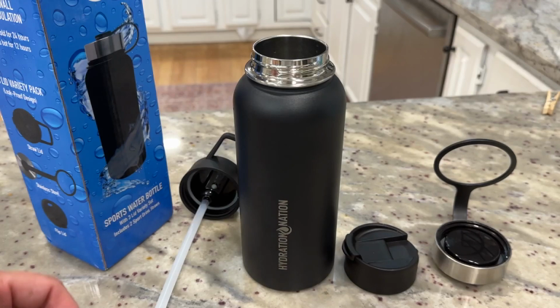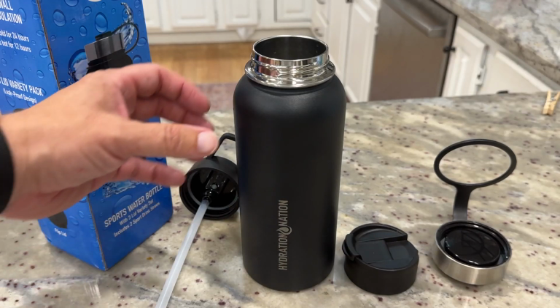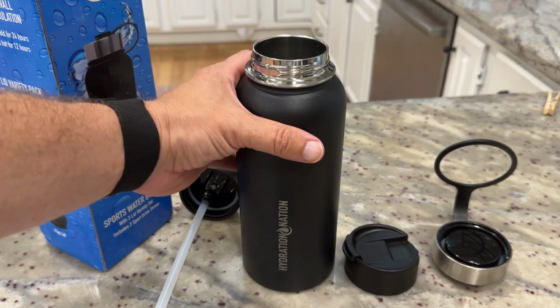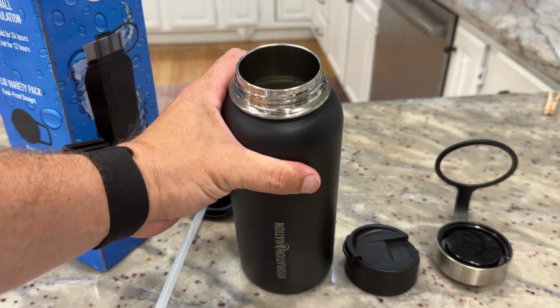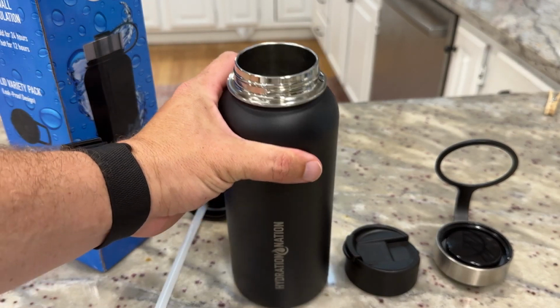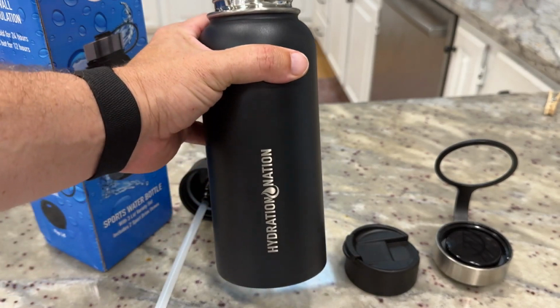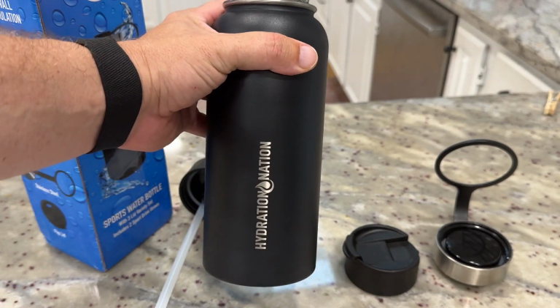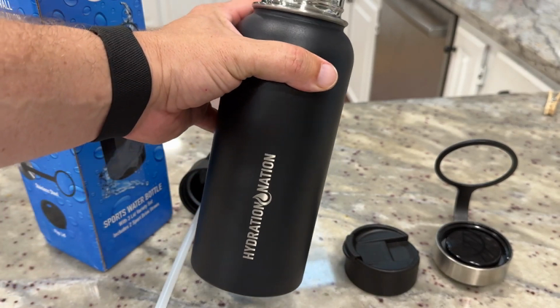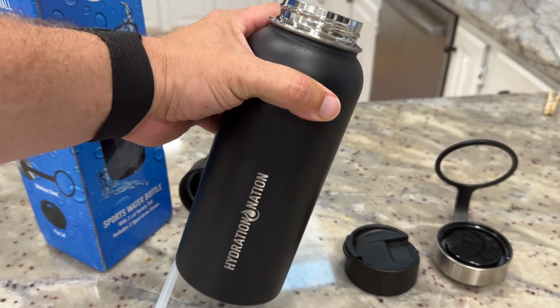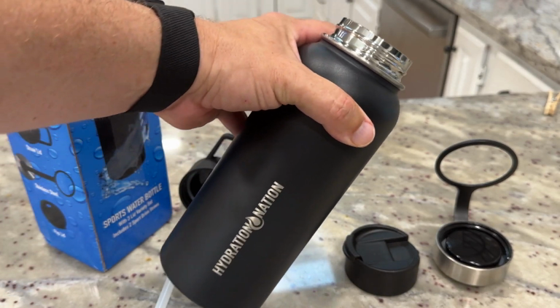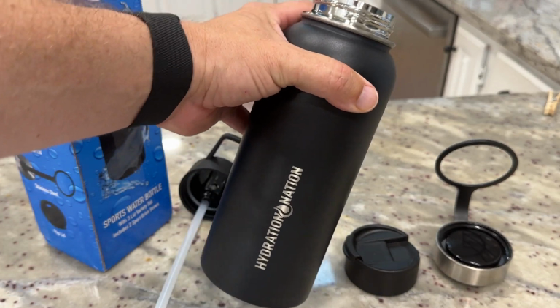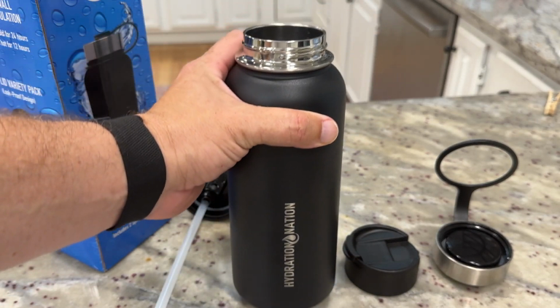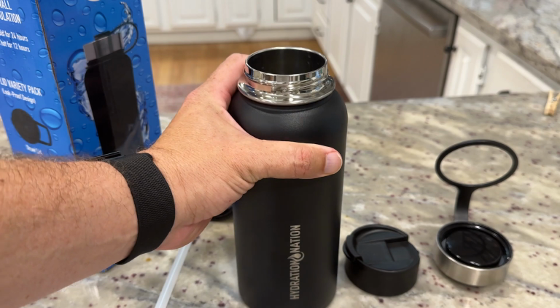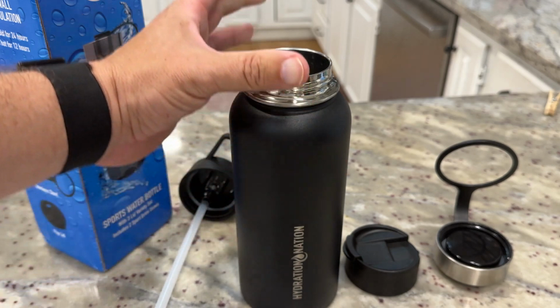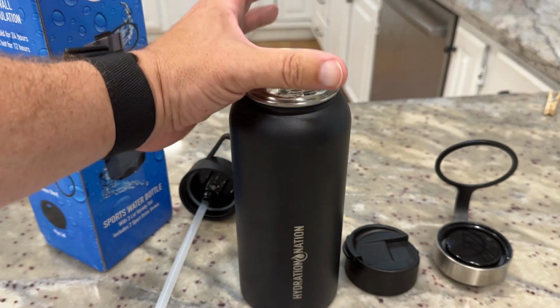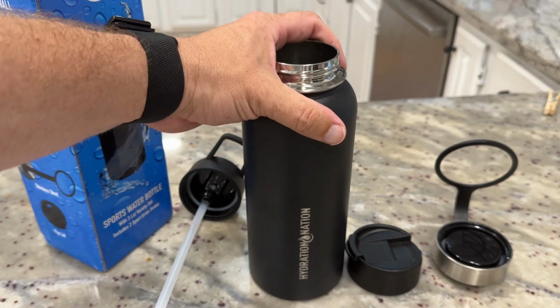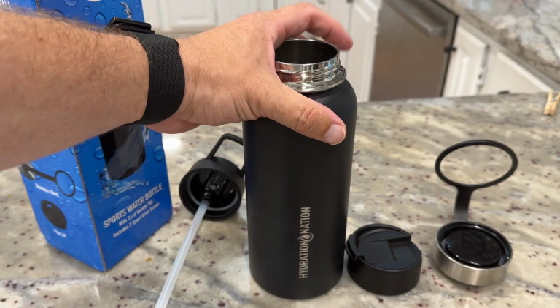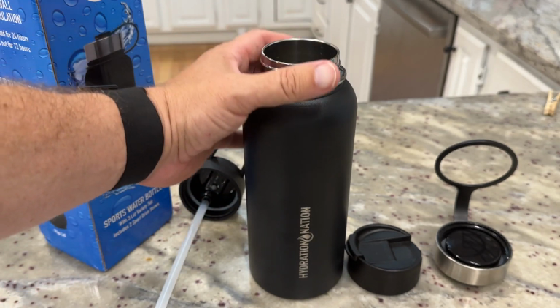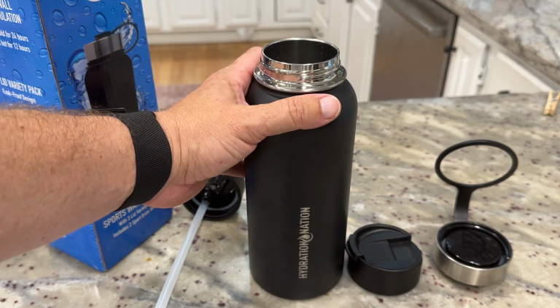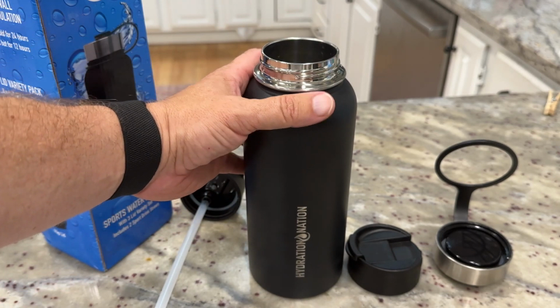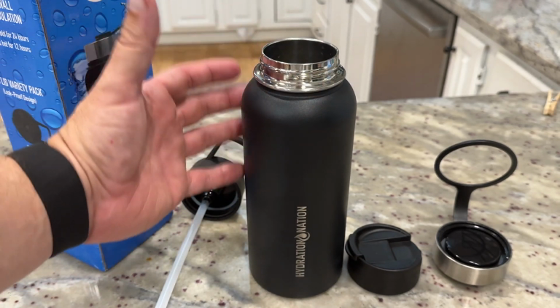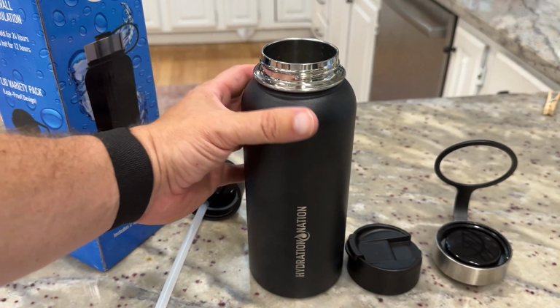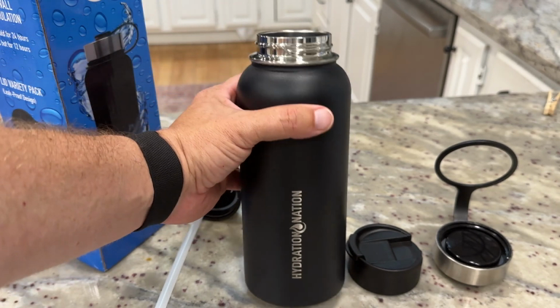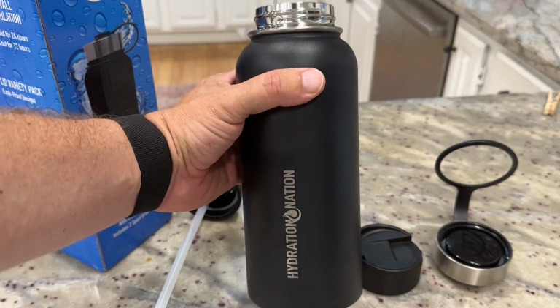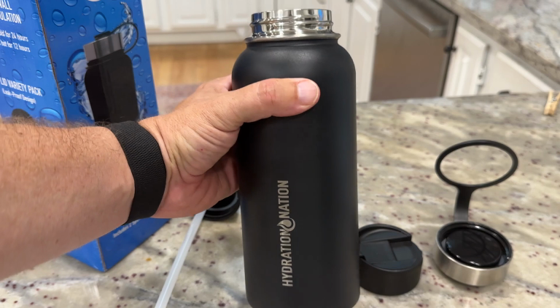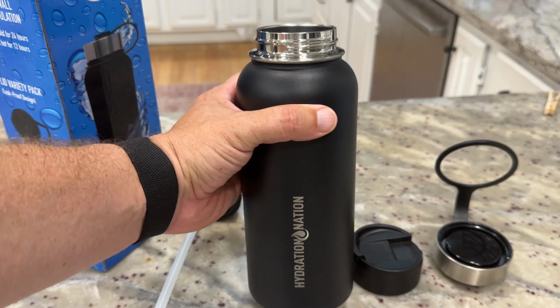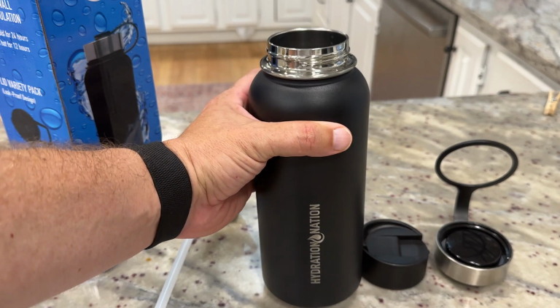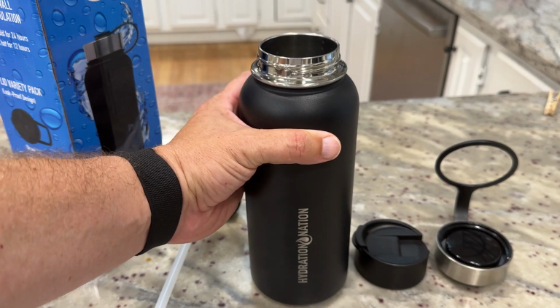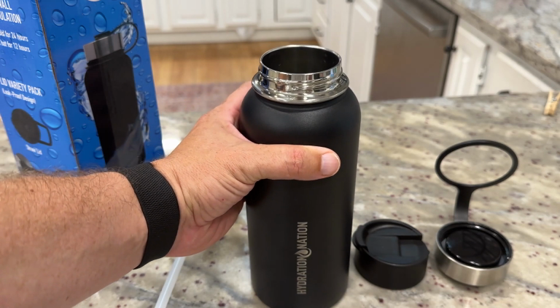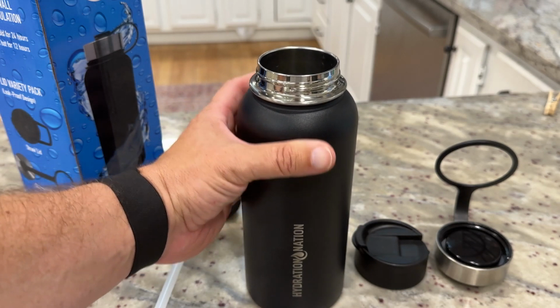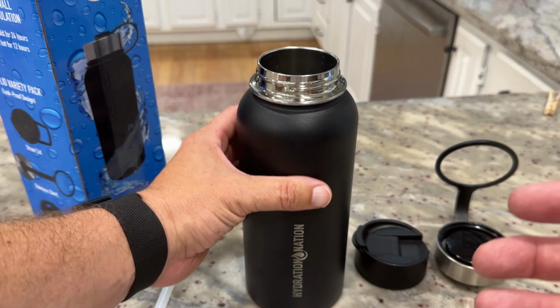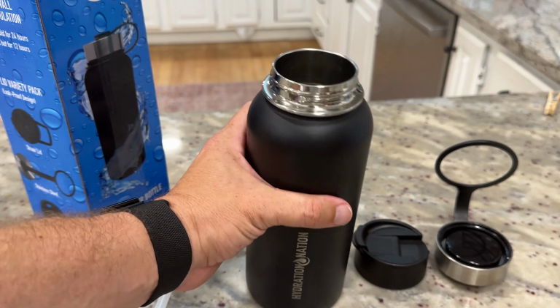I've been using this water bottle for the last couple of days and I've been really happy with it. This is made by Hydration Nation. It's a 32-ounce bottle — they might have some other sizes and certainly some other colors as well. This one is like a black or charcoal type color, but overall I've been really happy with it.